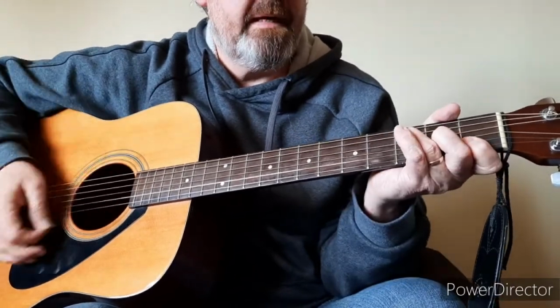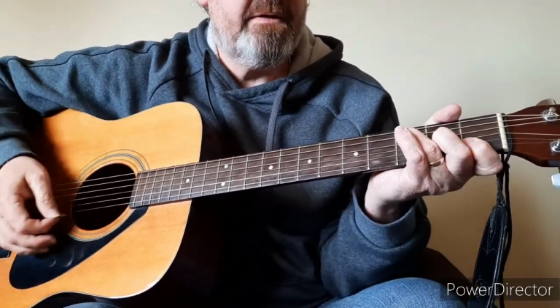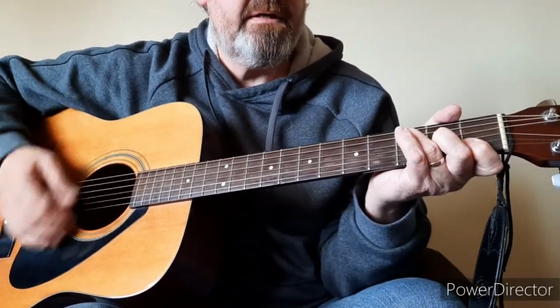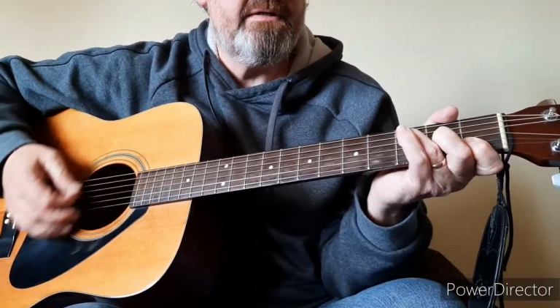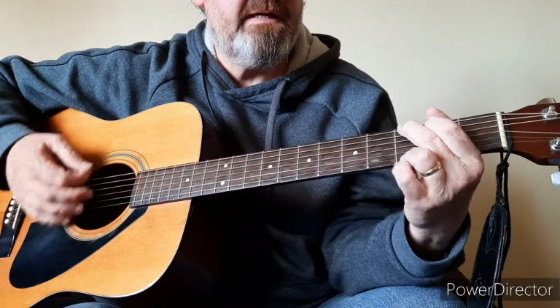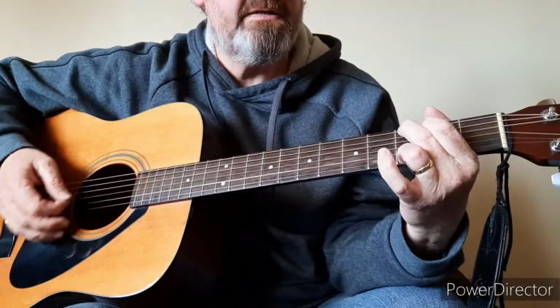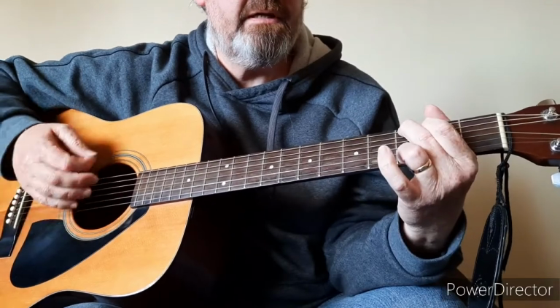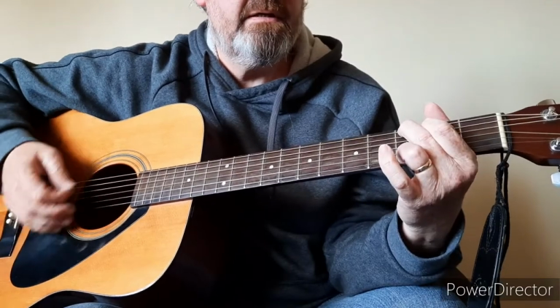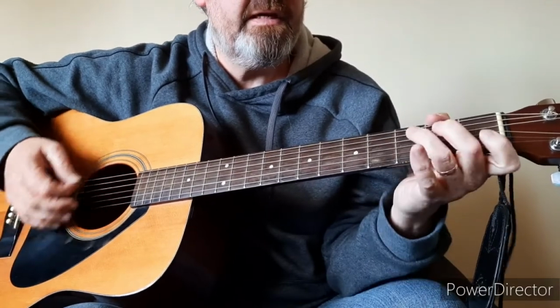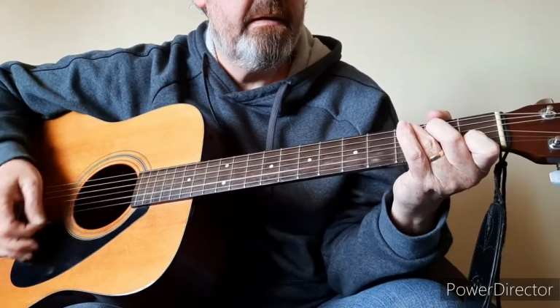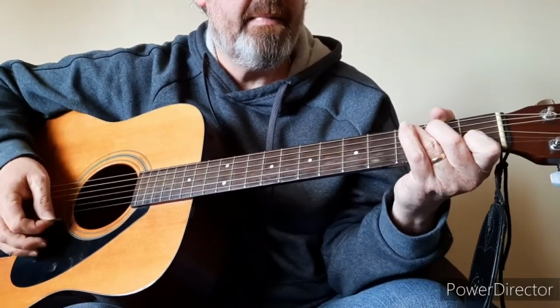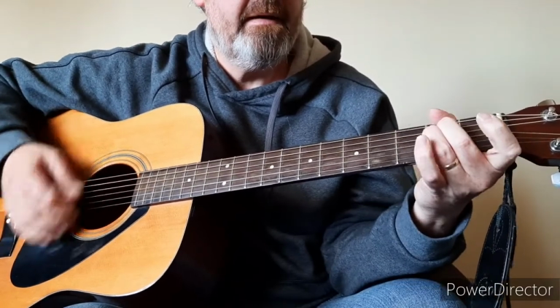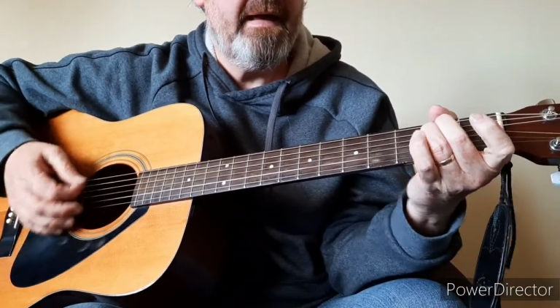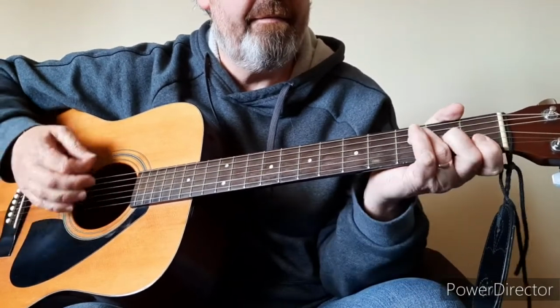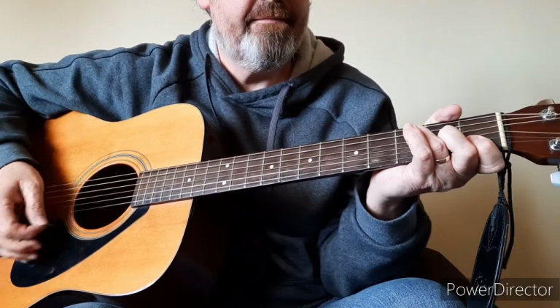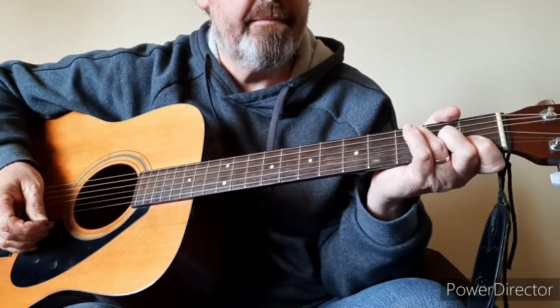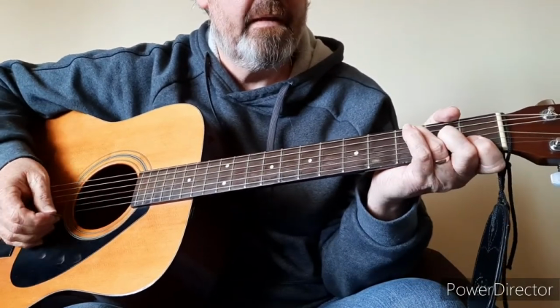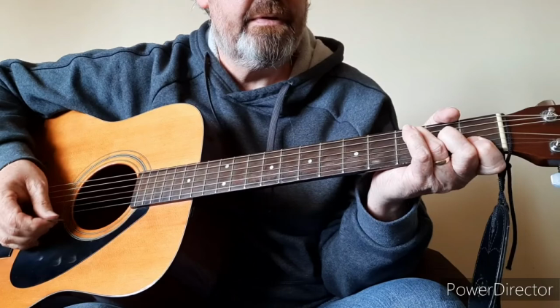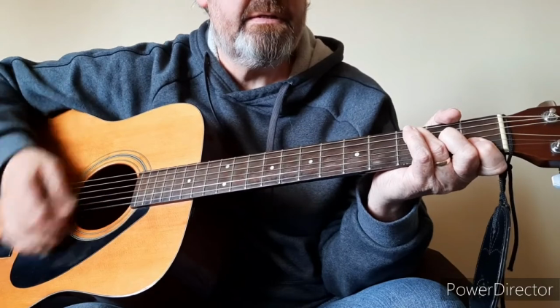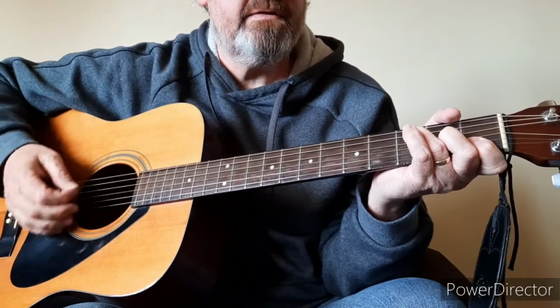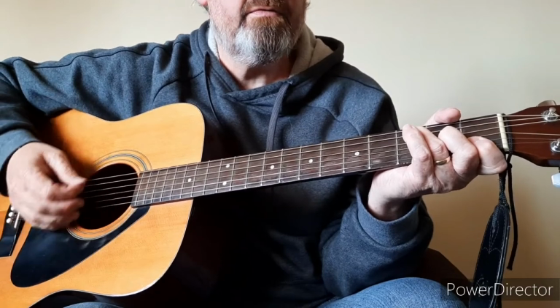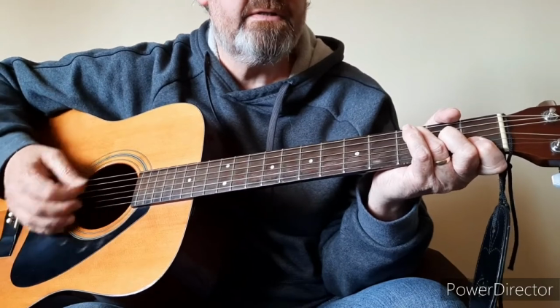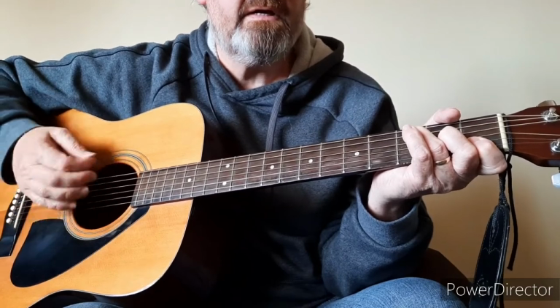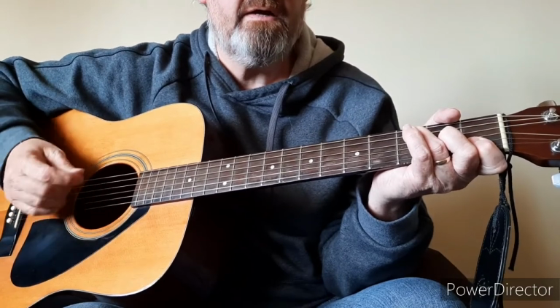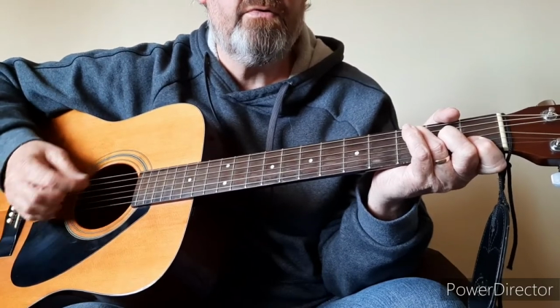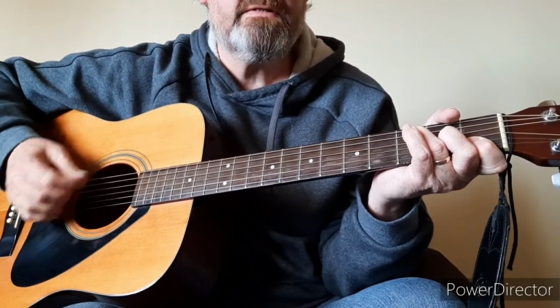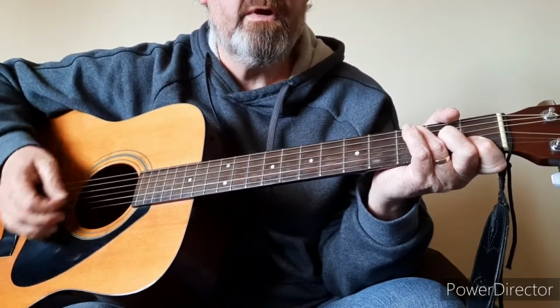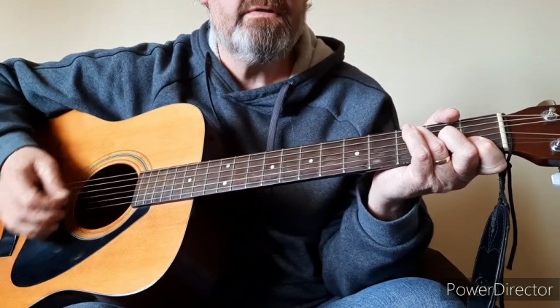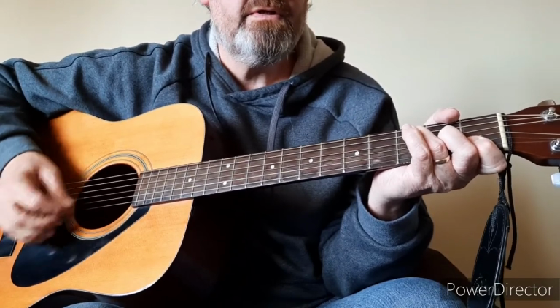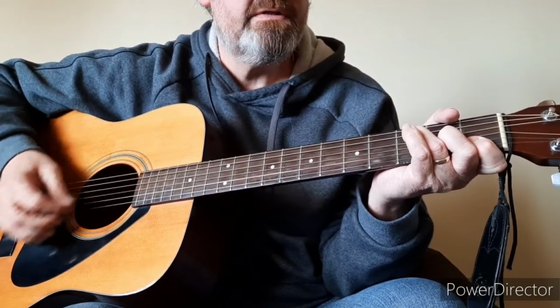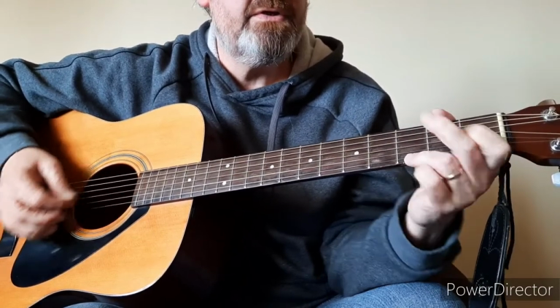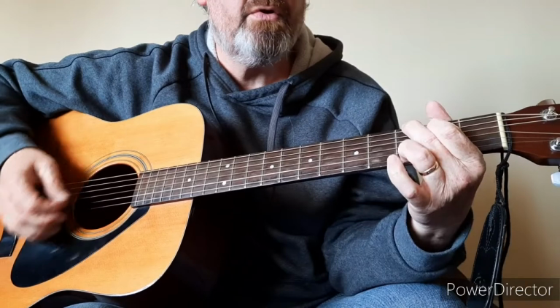You play that twice and then you go back to your F. Daddy couldn't understand it. G, C, E minor, F. But you can see no reasons cause there aren't no reasons. What reasons do you need to be sure?